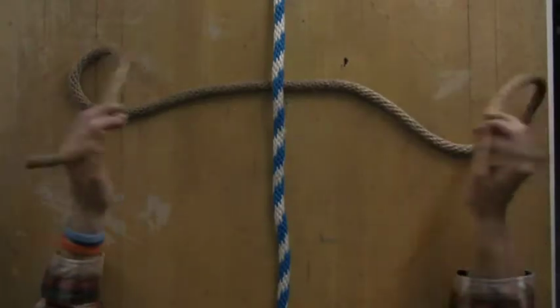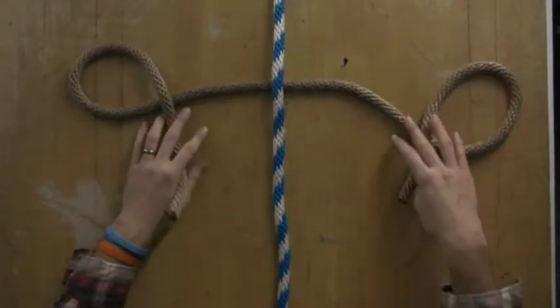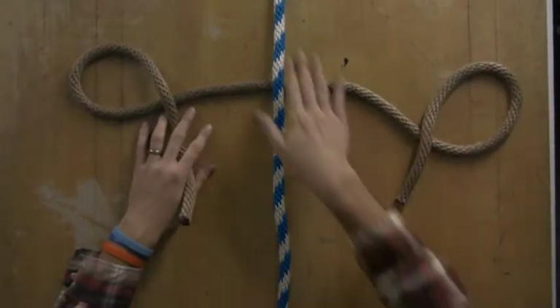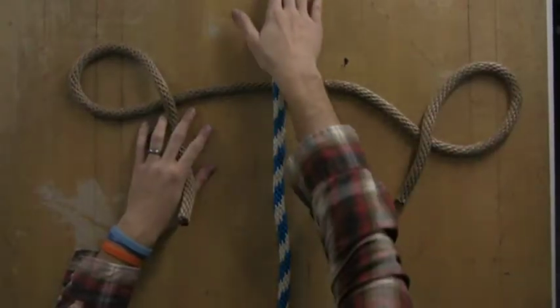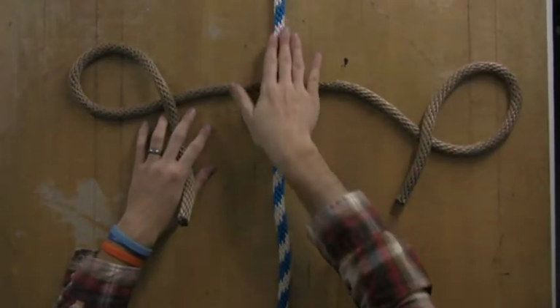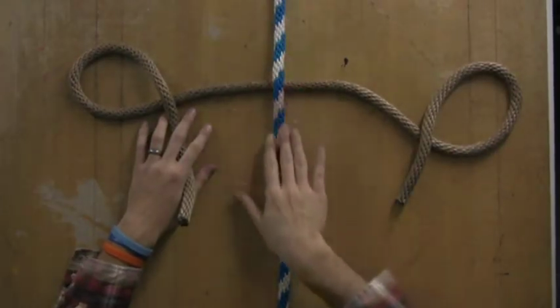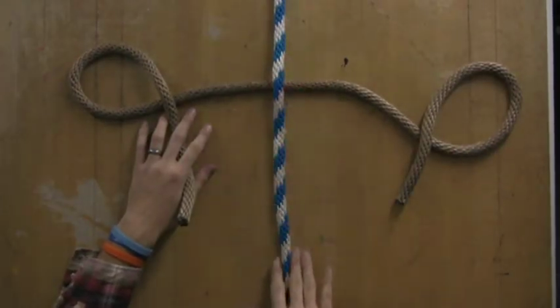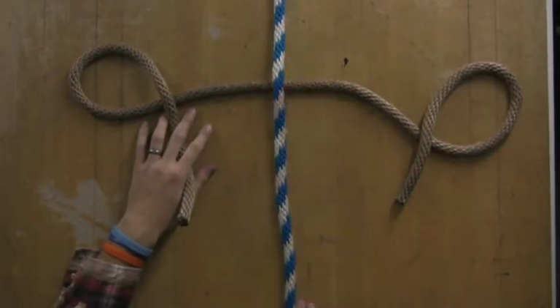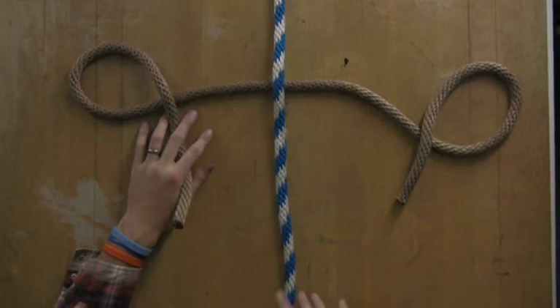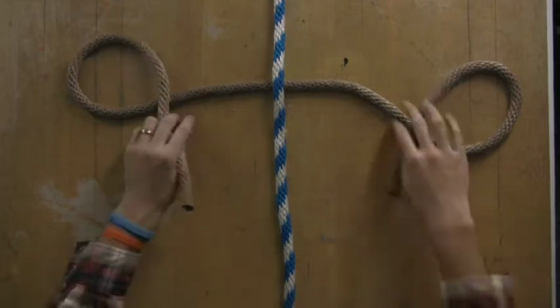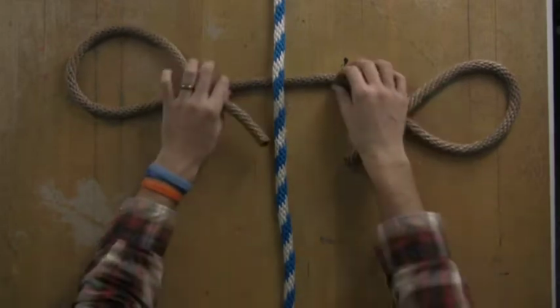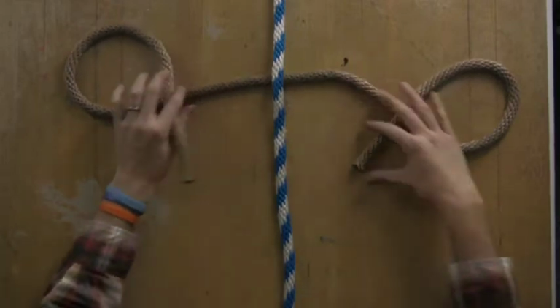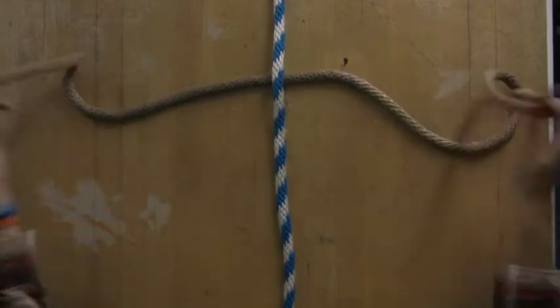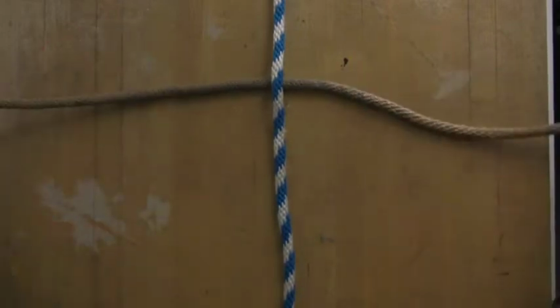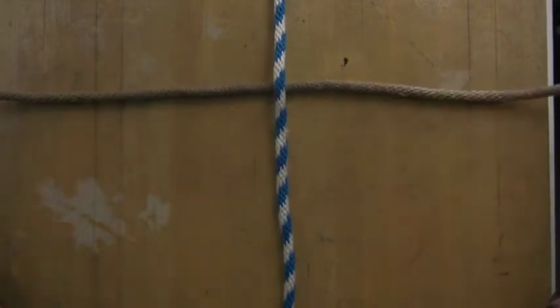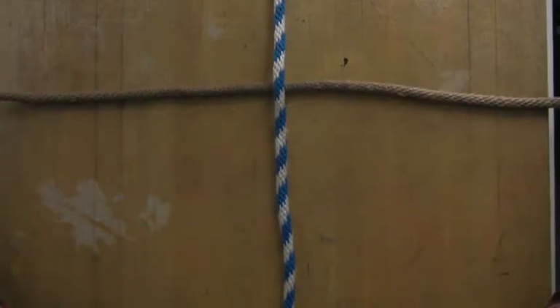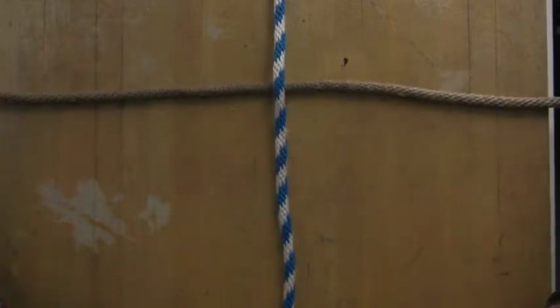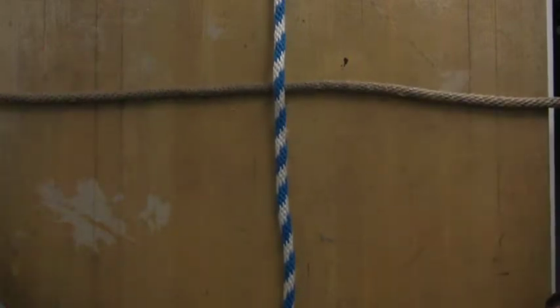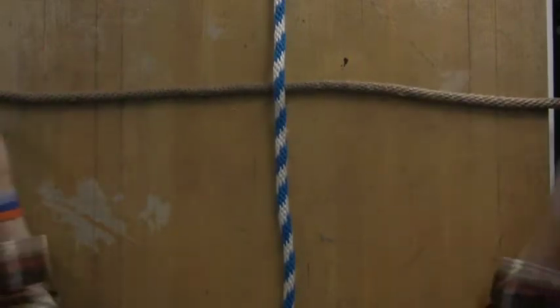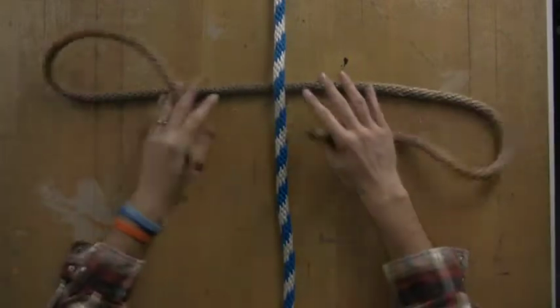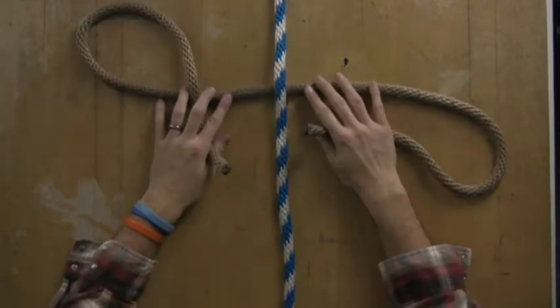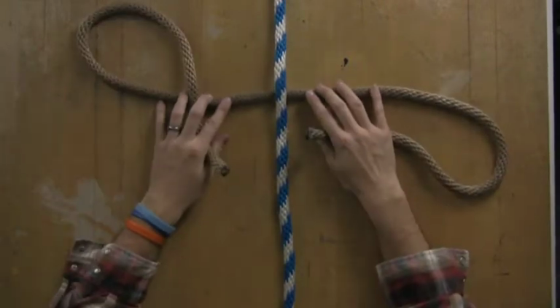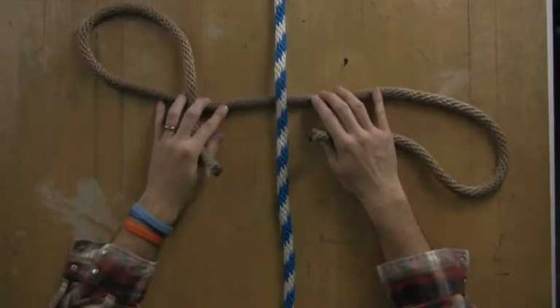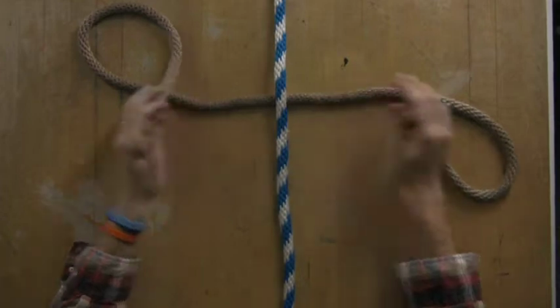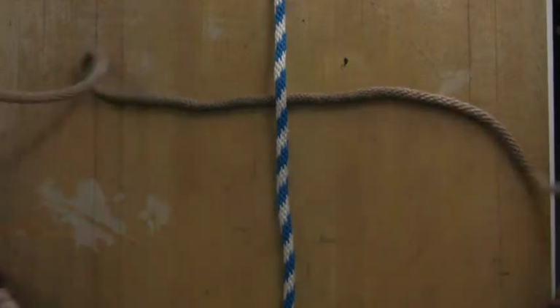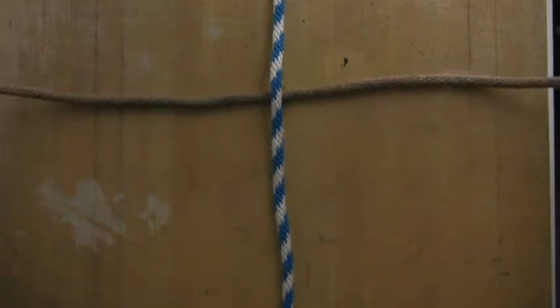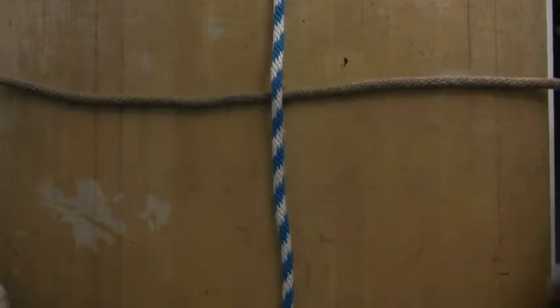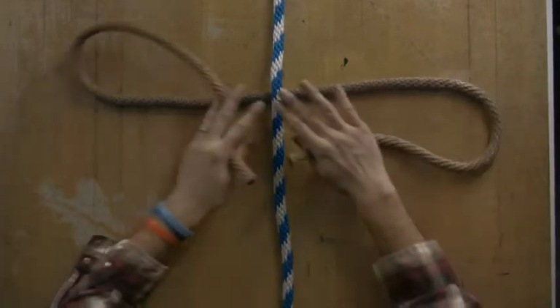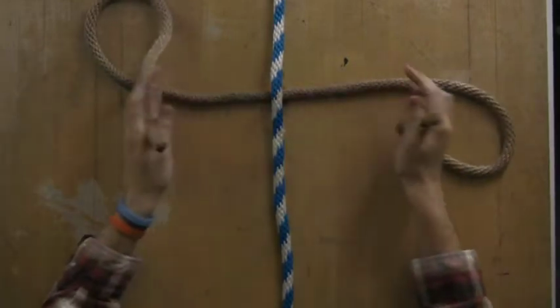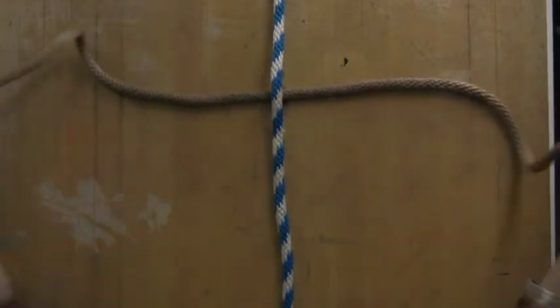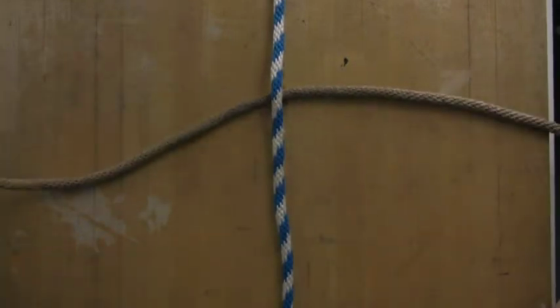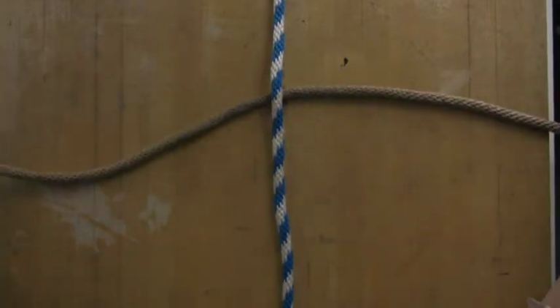Basically, you have one strand going down through the center and you place another string underneath that, so this is basically where you're just going to start your rope.